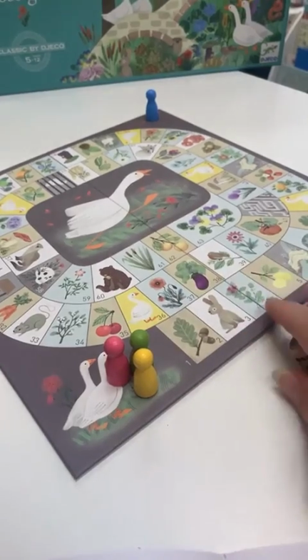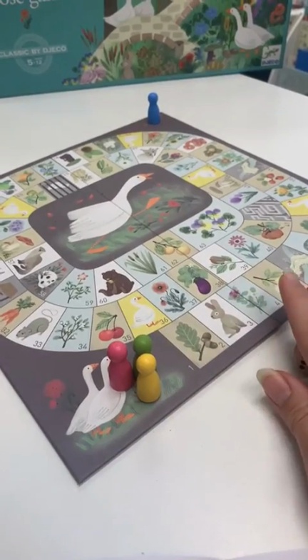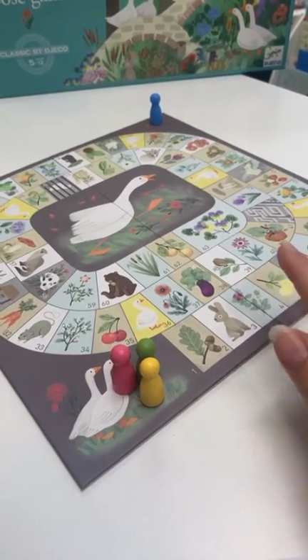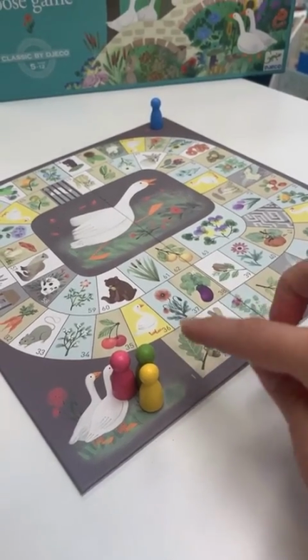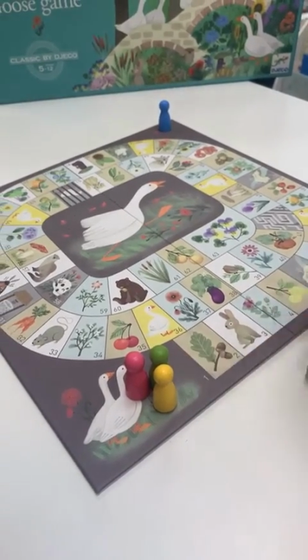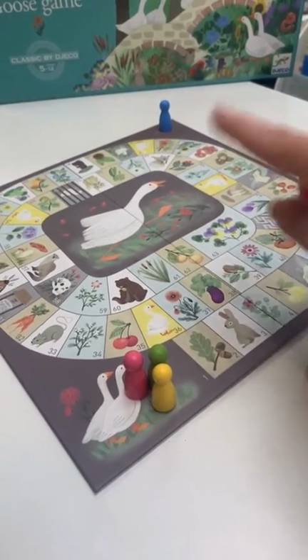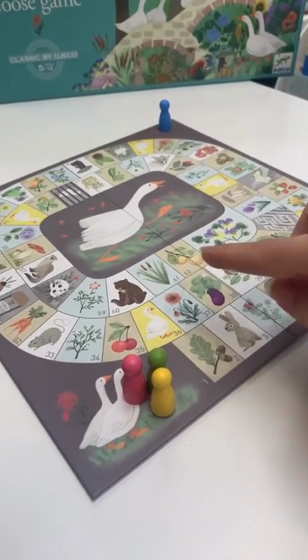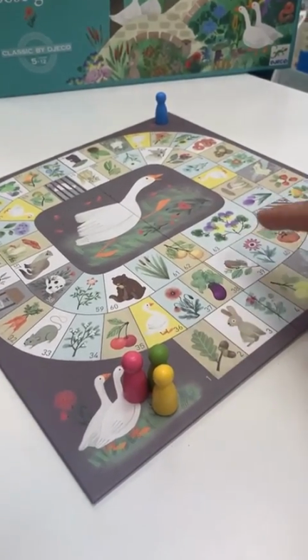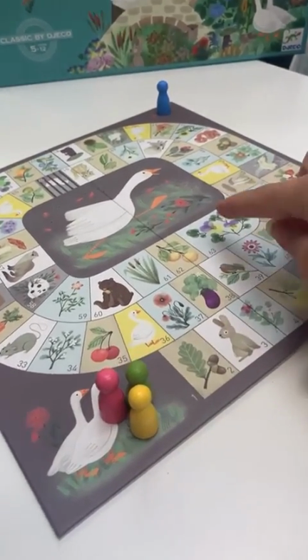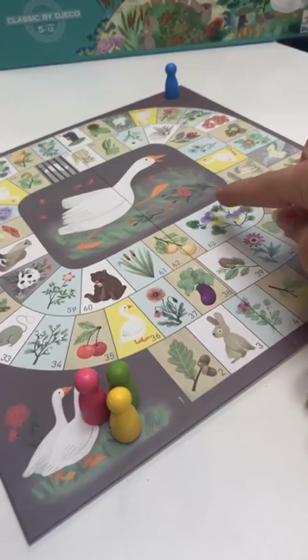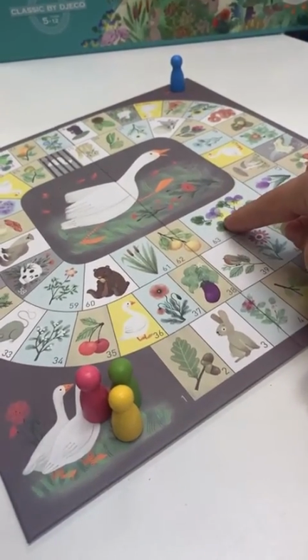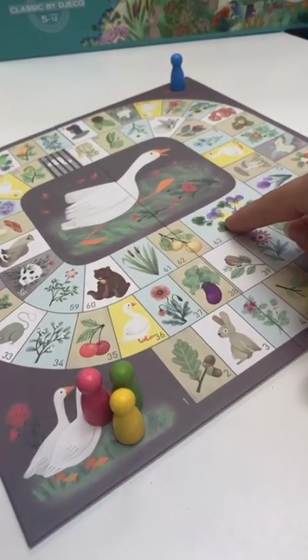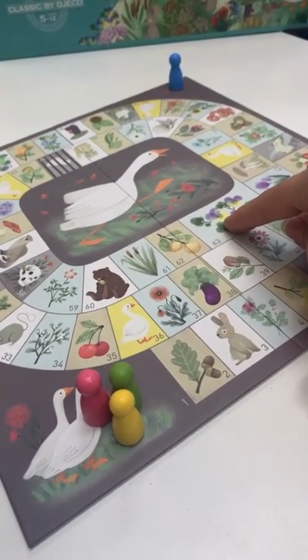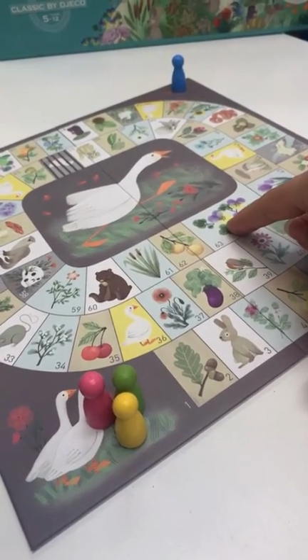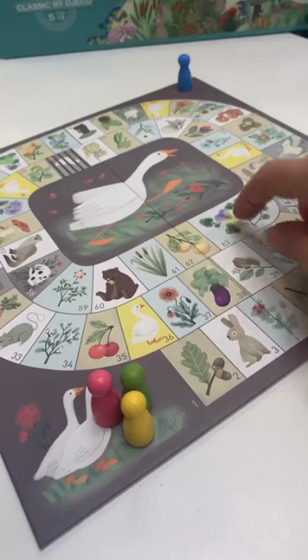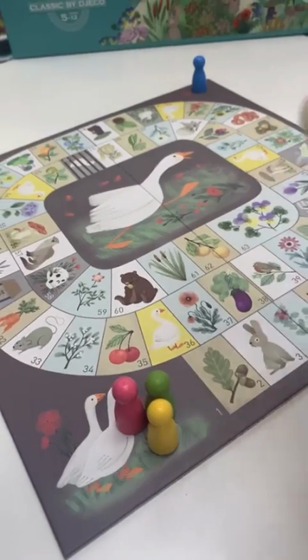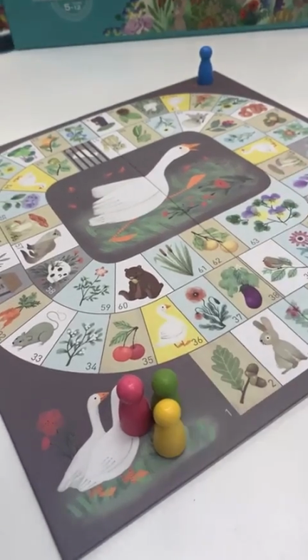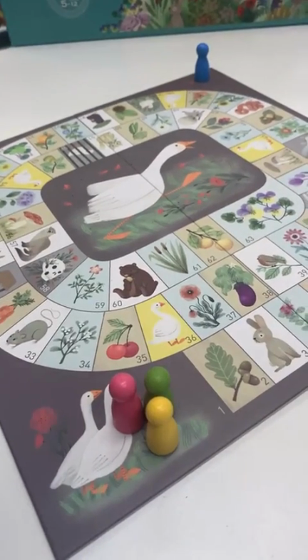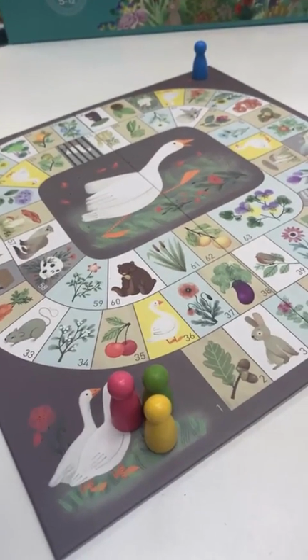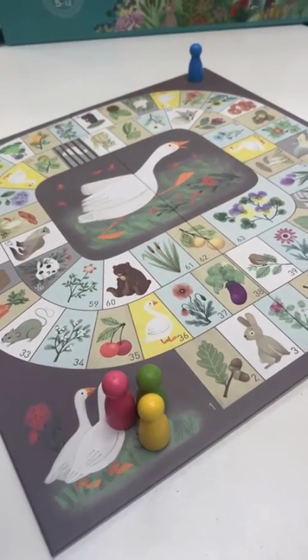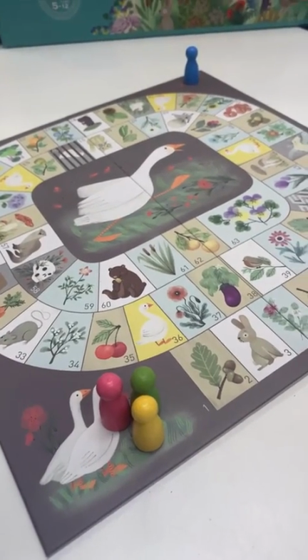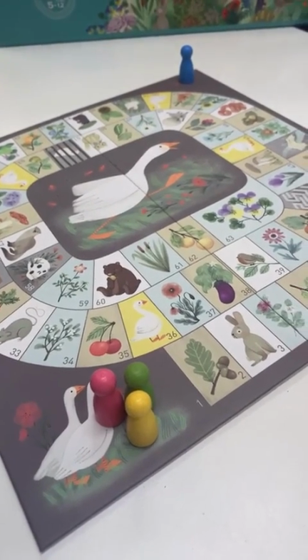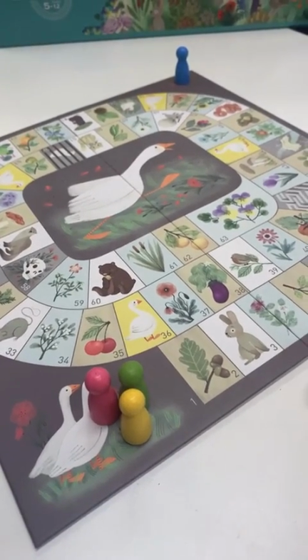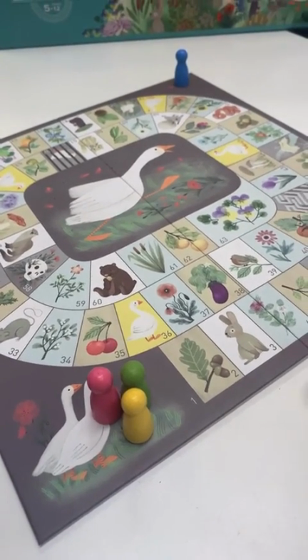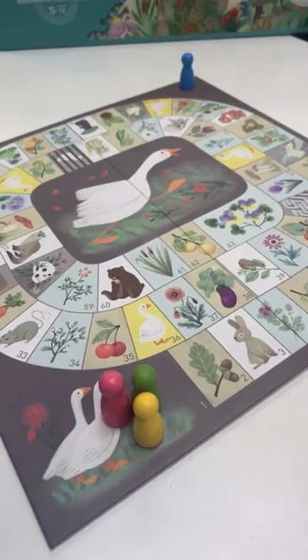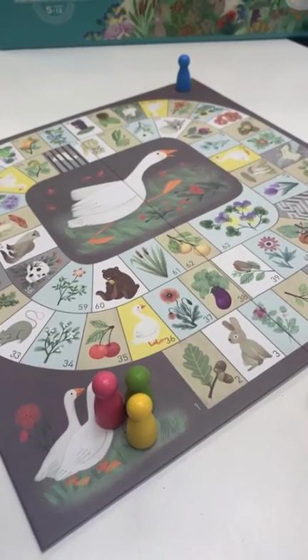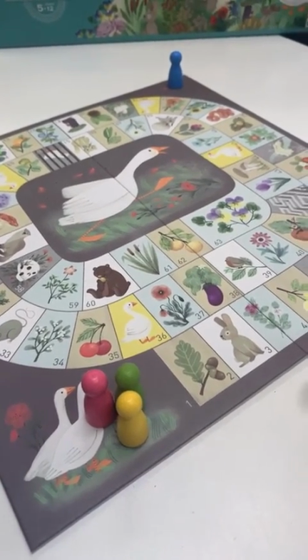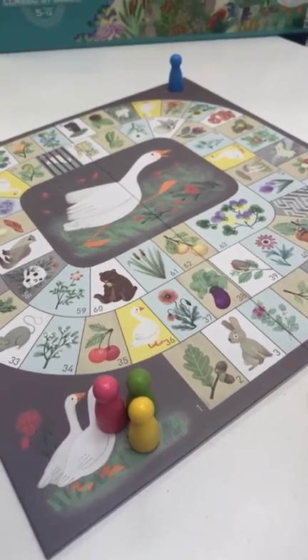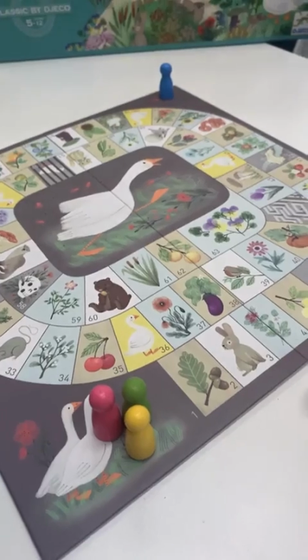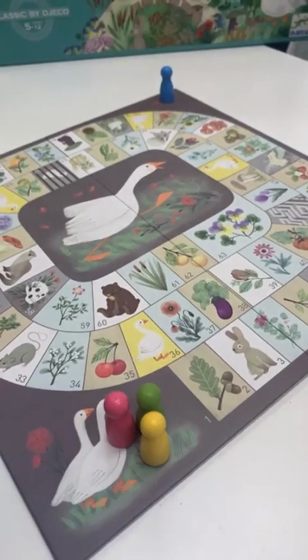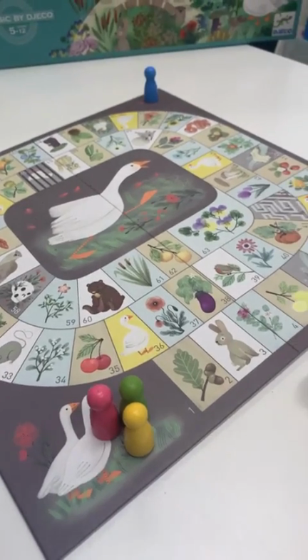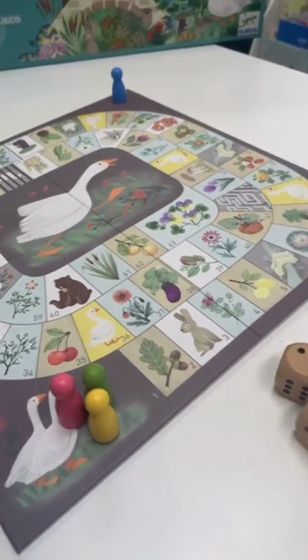The aim of the game is to get around the game board and be the first to reach number 63. Now there are a few little hurdles, a few awesome things, and a few things that you want to avoid — not that you can do much about that.